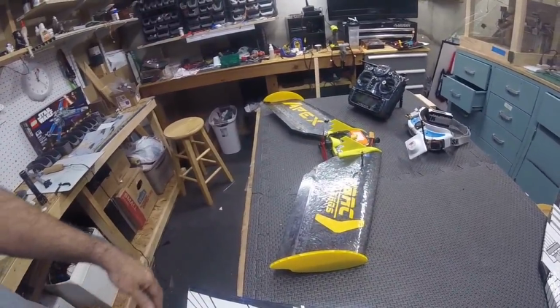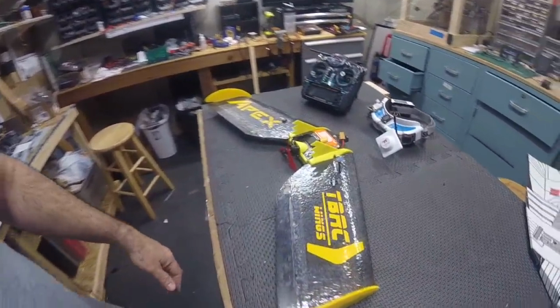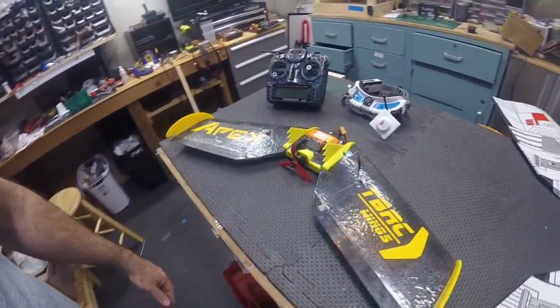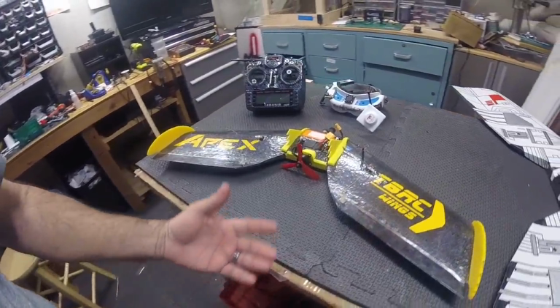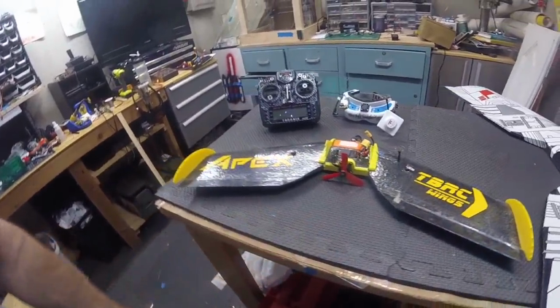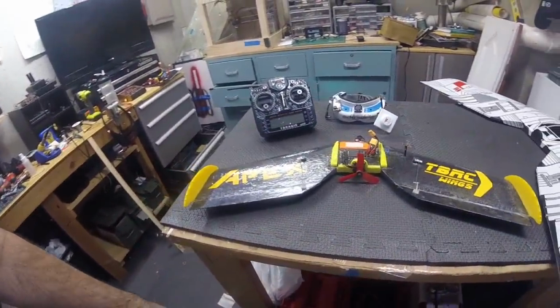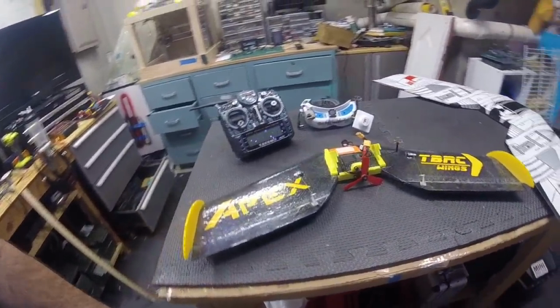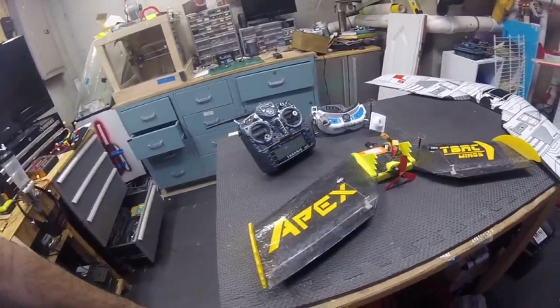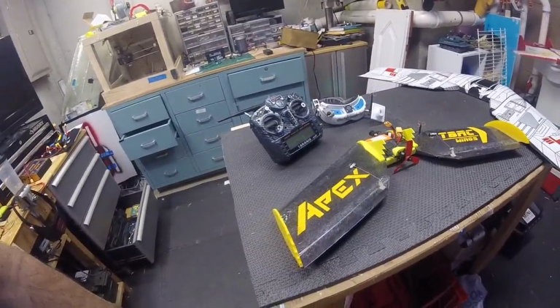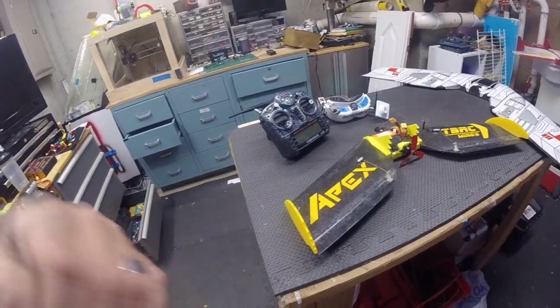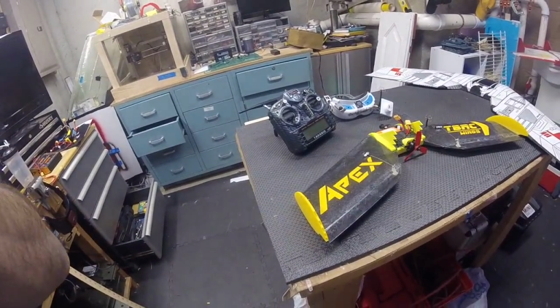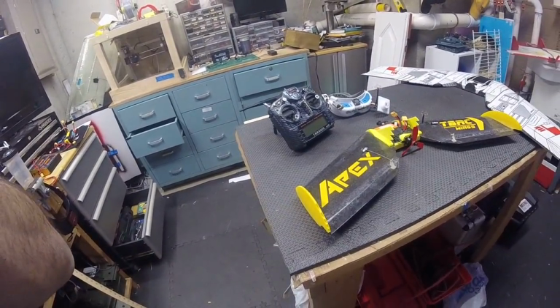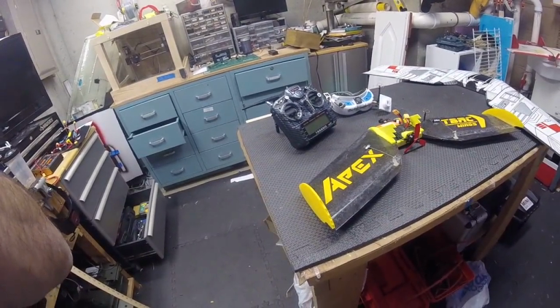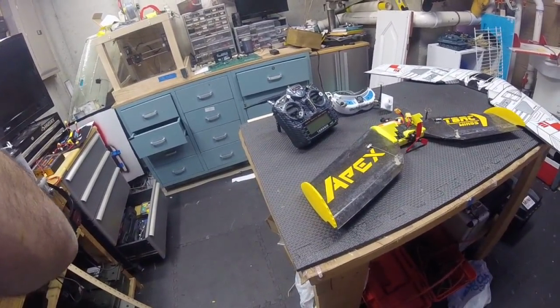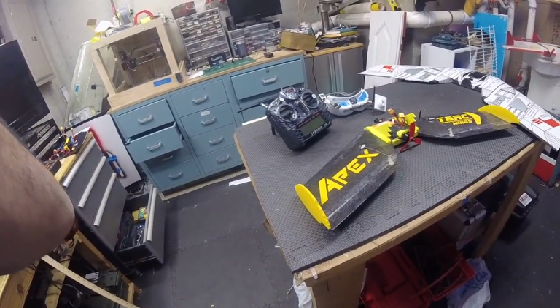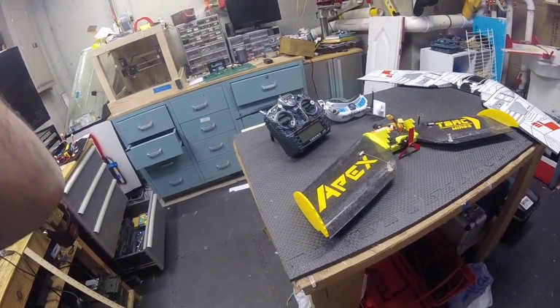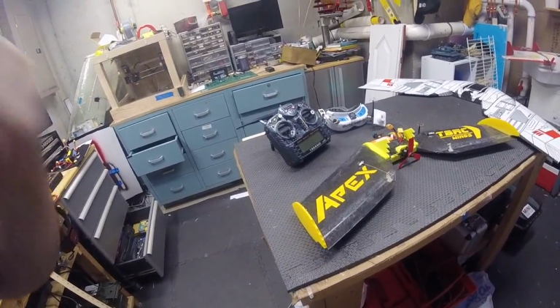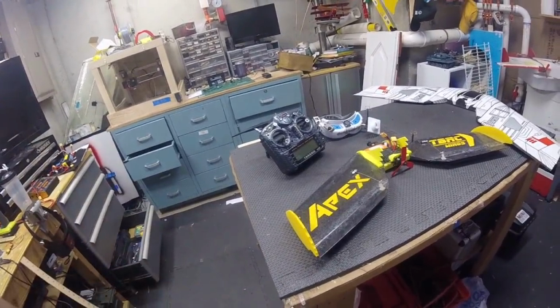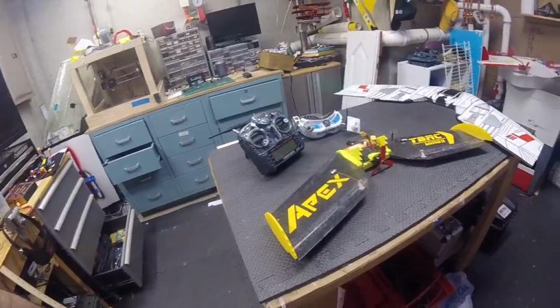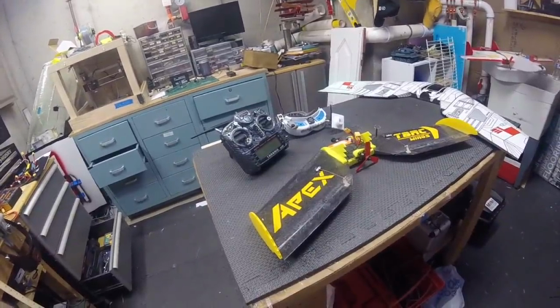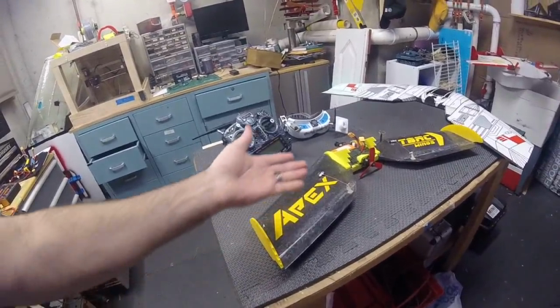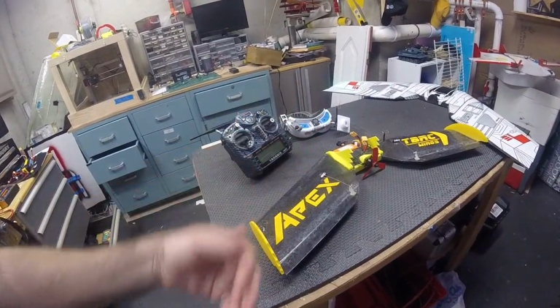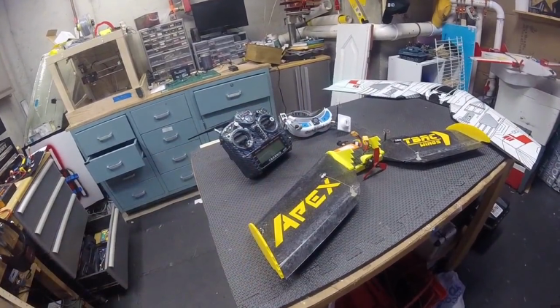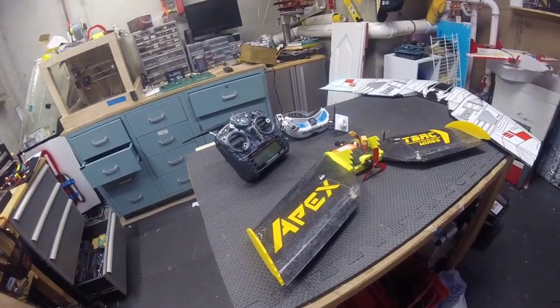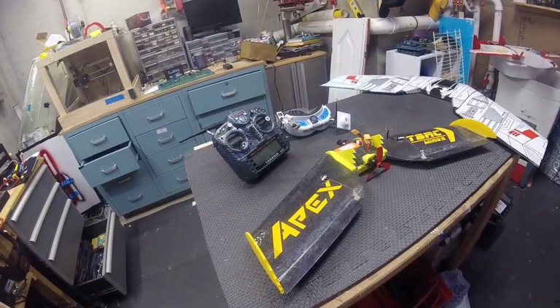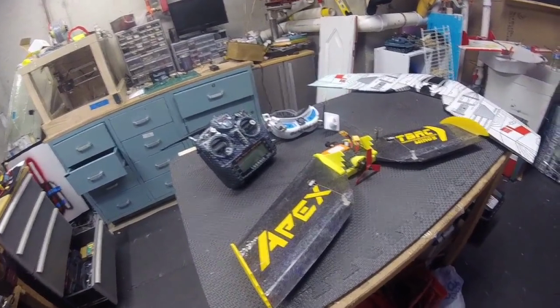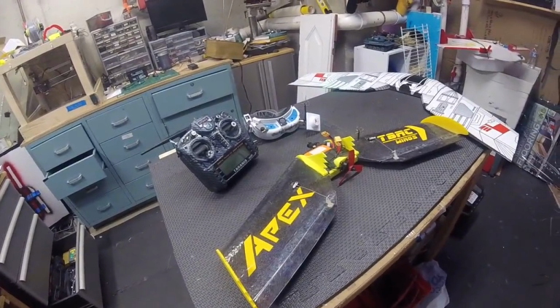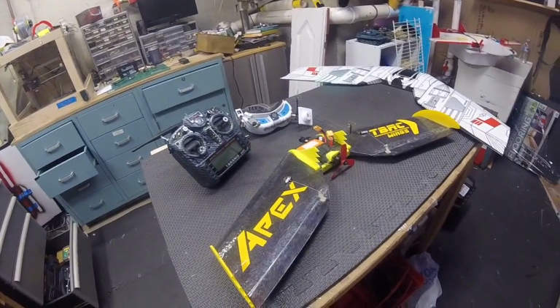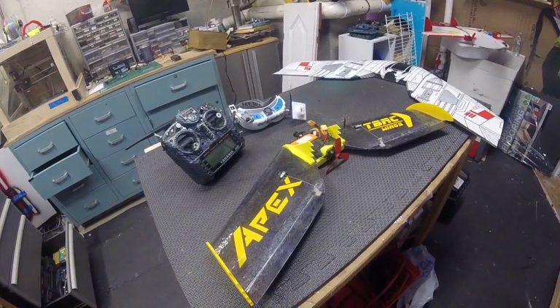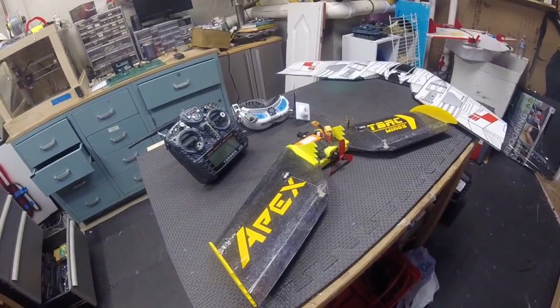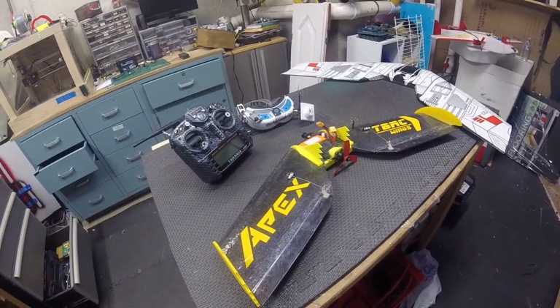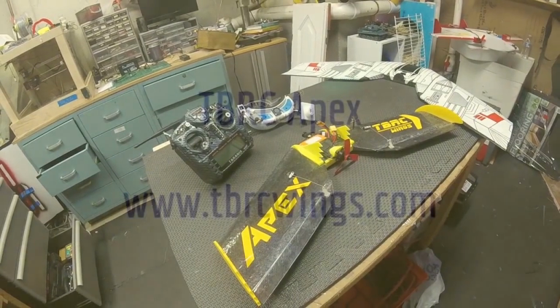That's the Apex. Hope you found this useful. I'm going to have some DVR footage coming up soon, since I didn't load up a camera on there — I don't even know where I'd fit it. Peace out.